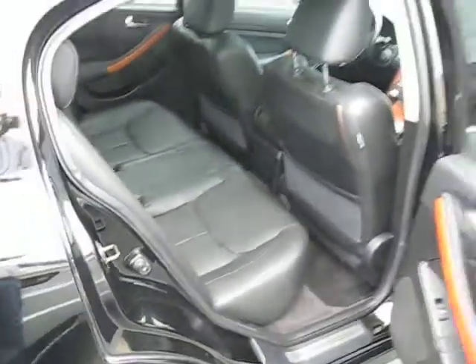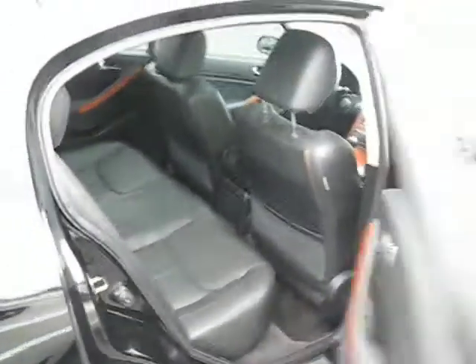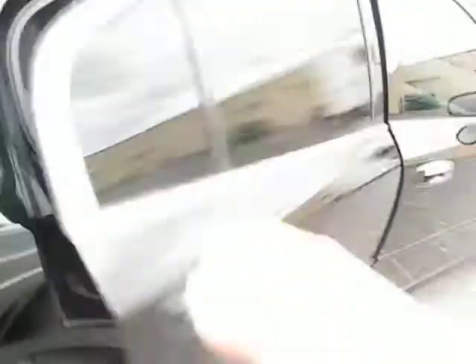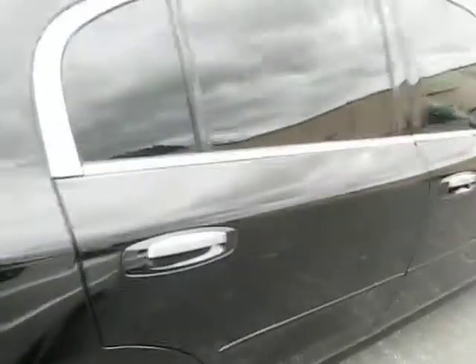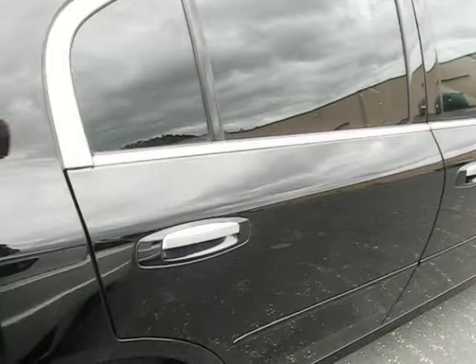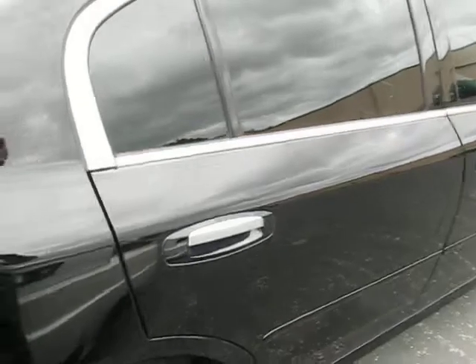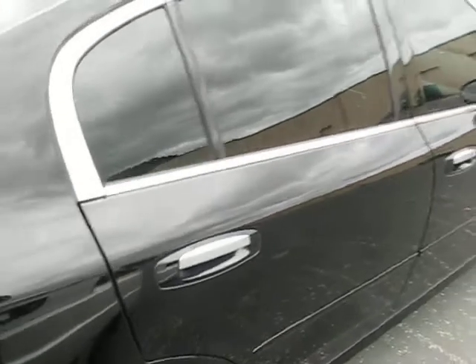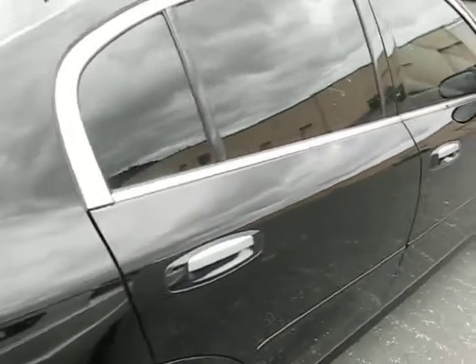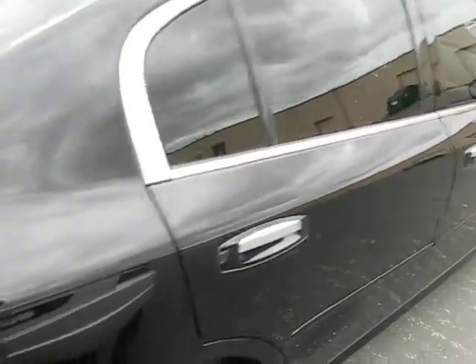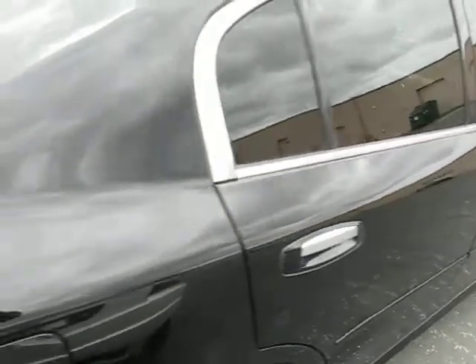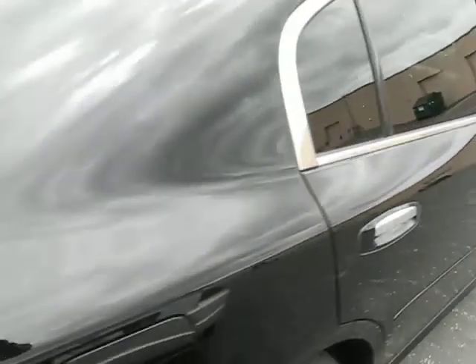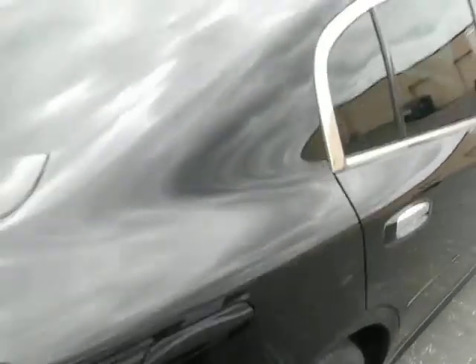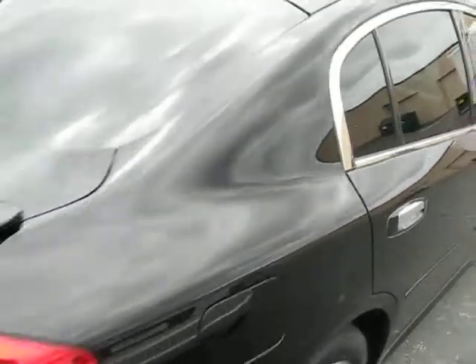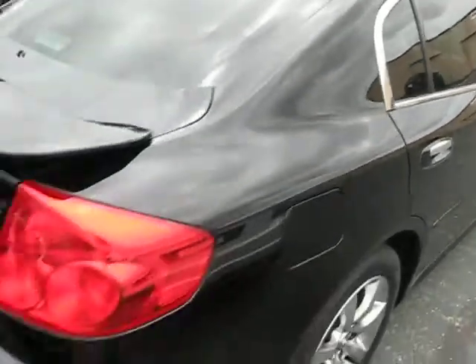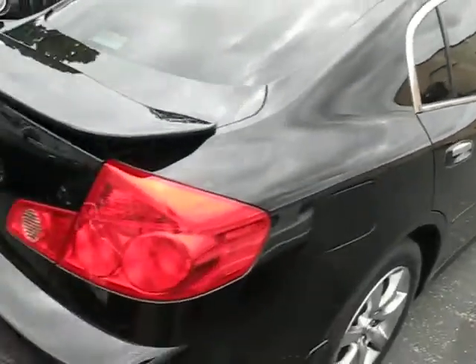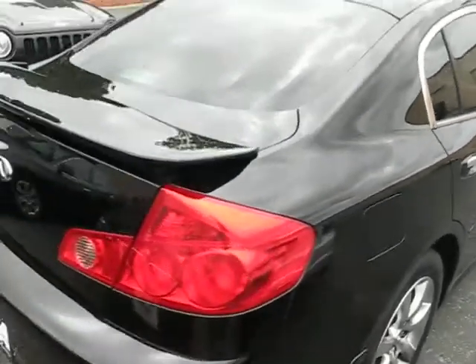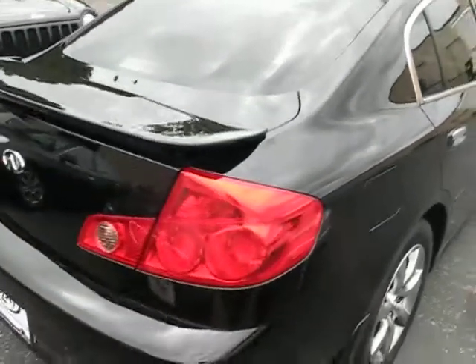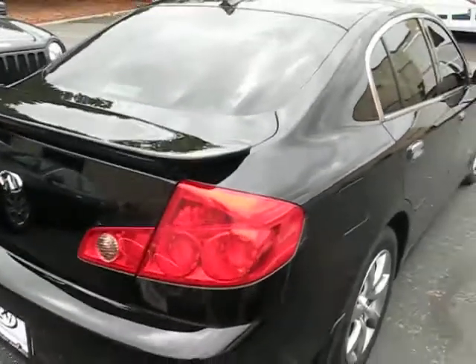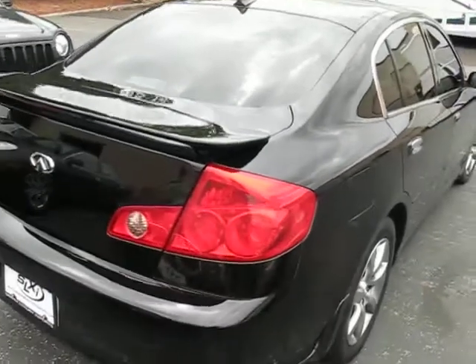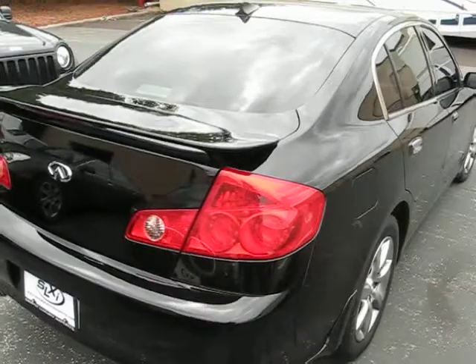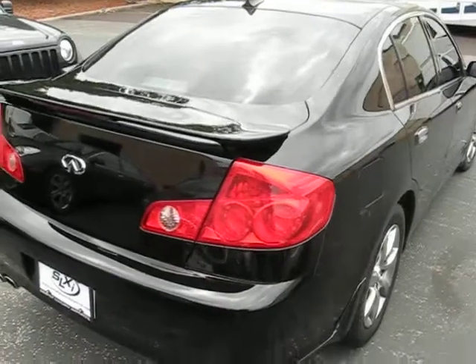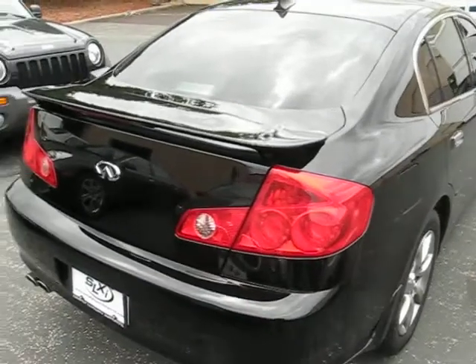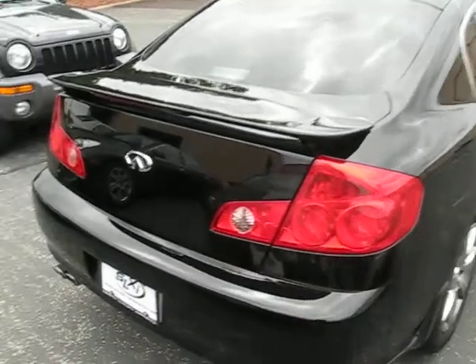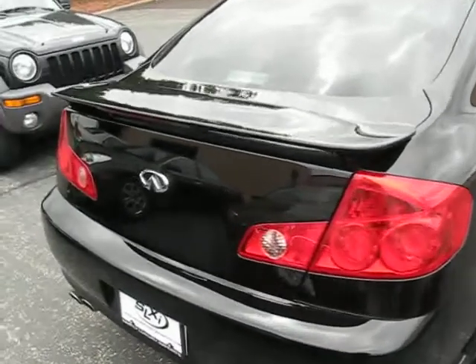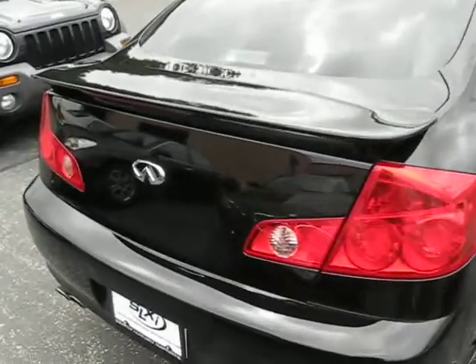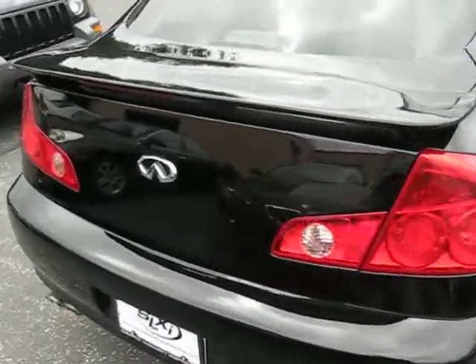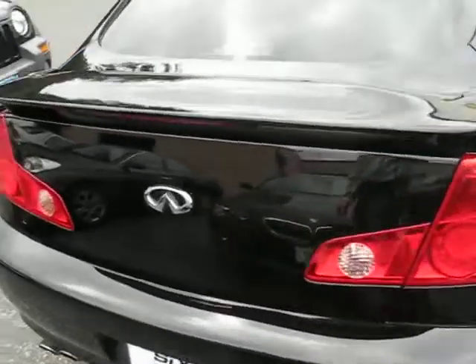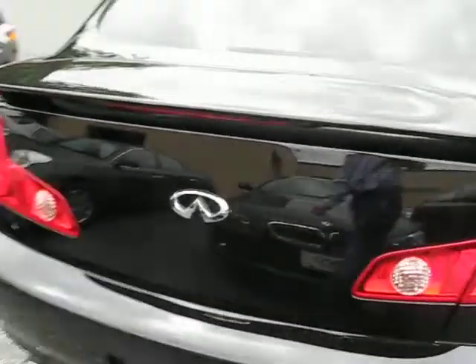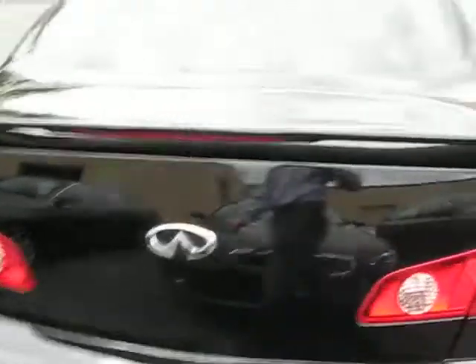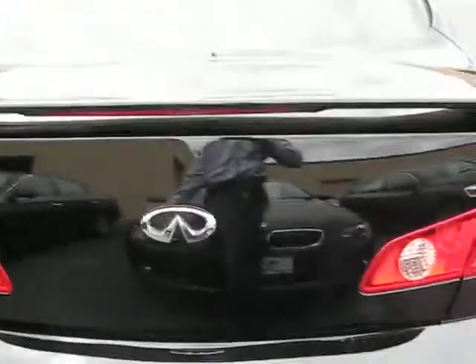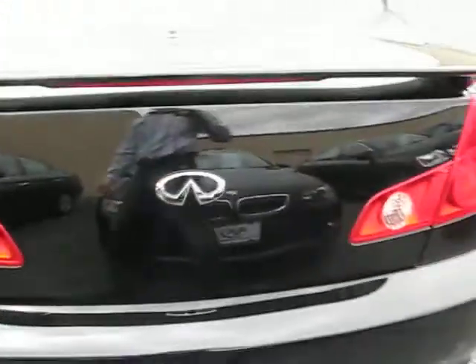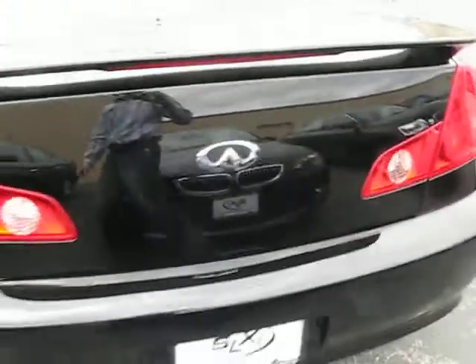We have power windows, locks, and mirrors, and a power sunroof — kind of a rare option to have on the X models. We have a rear spoiler from the factory with the Cyclops brake light.